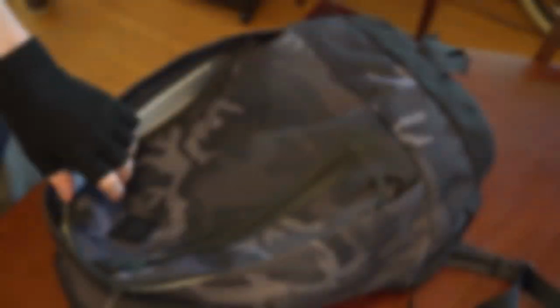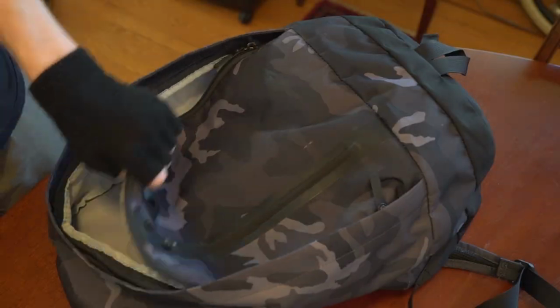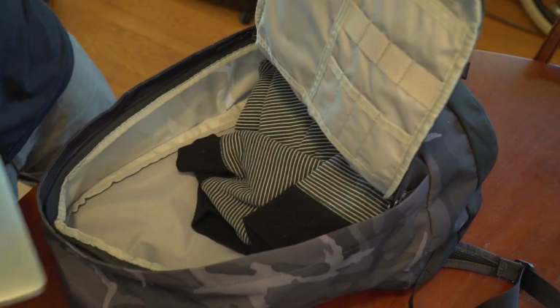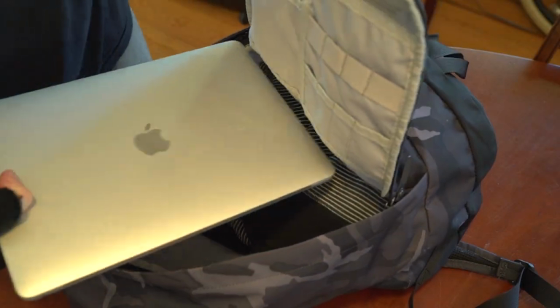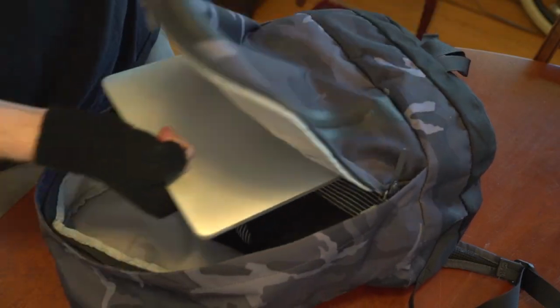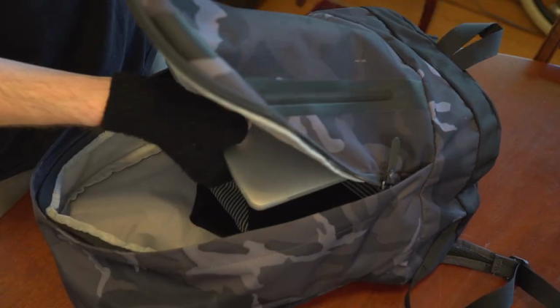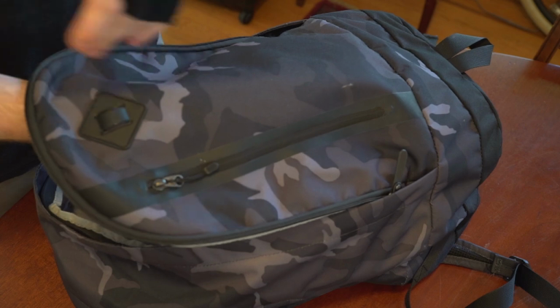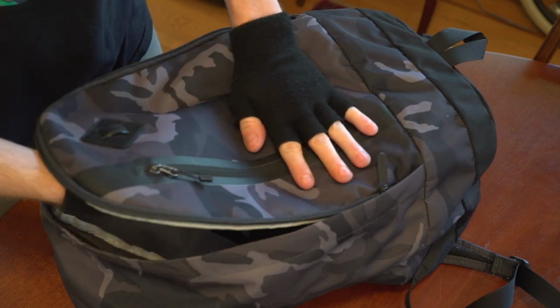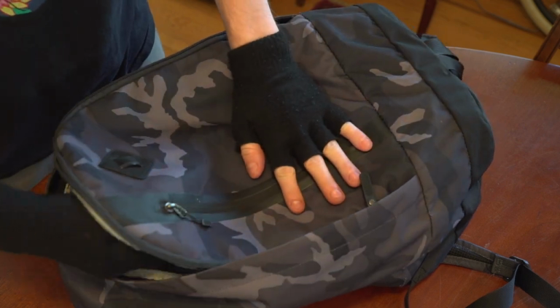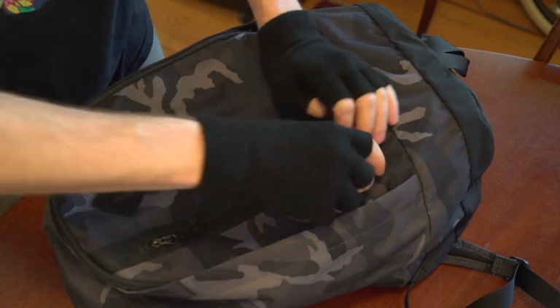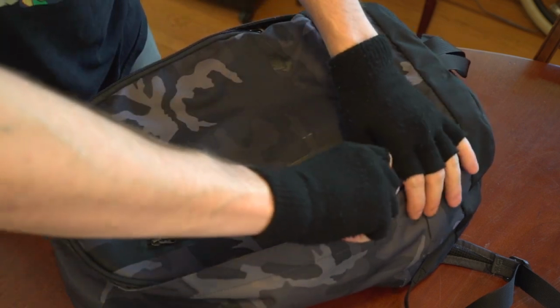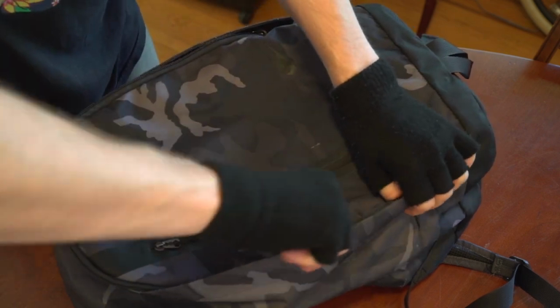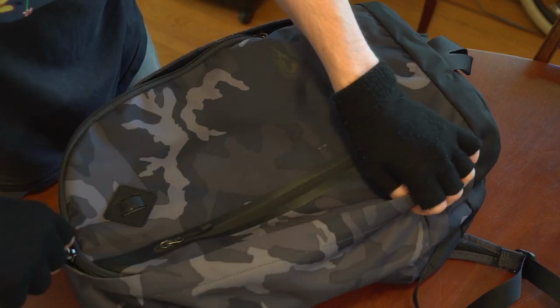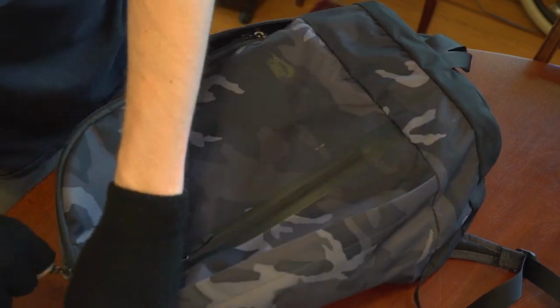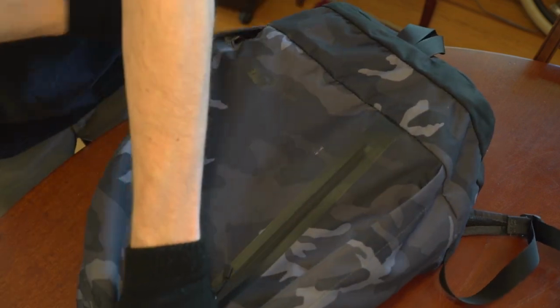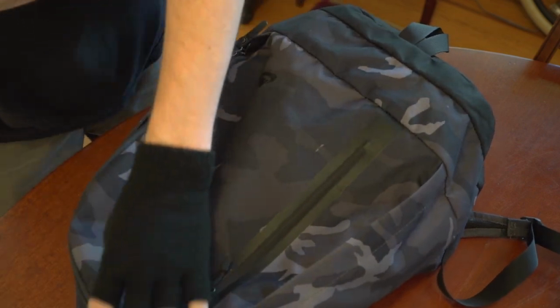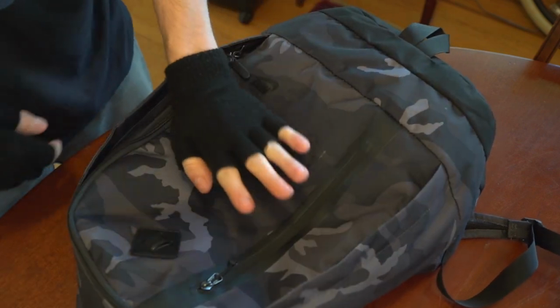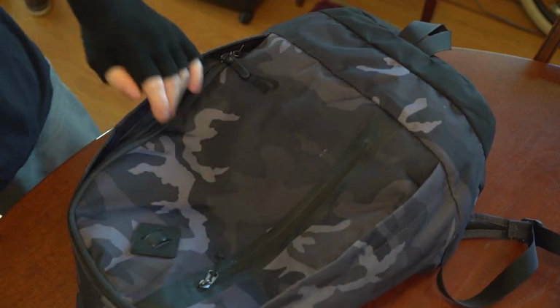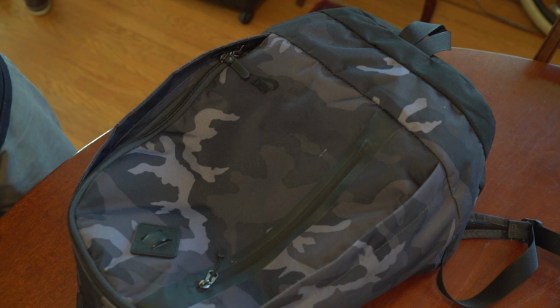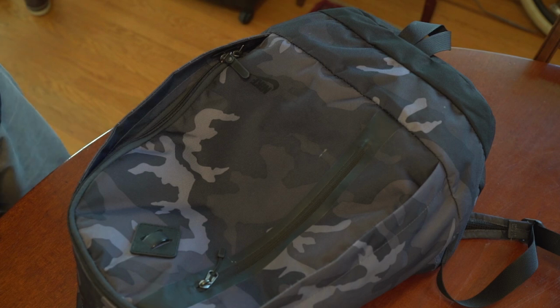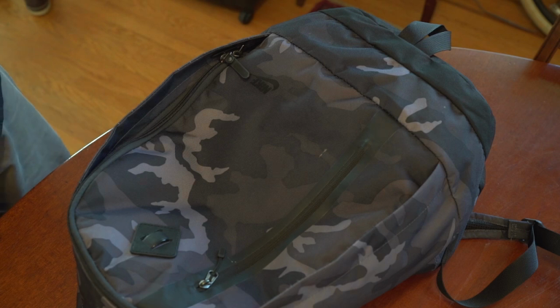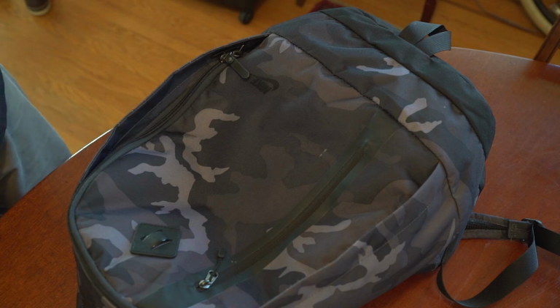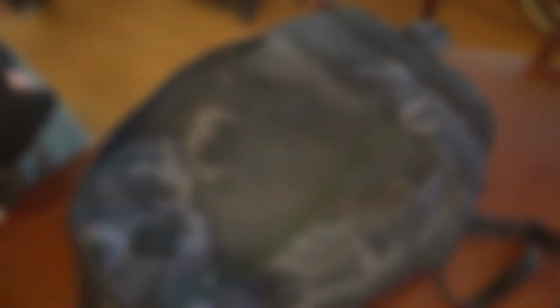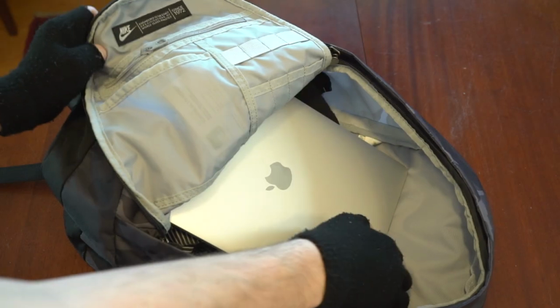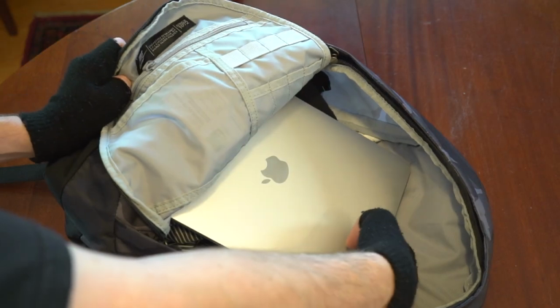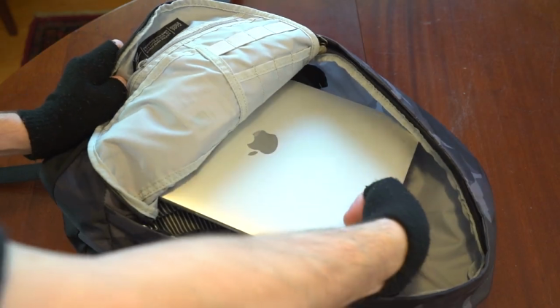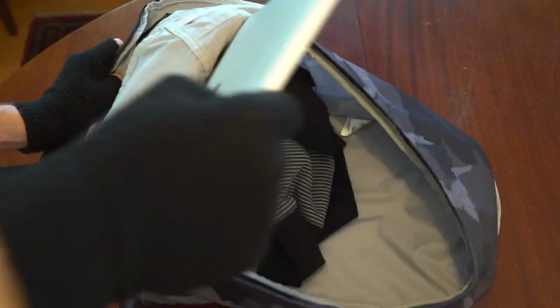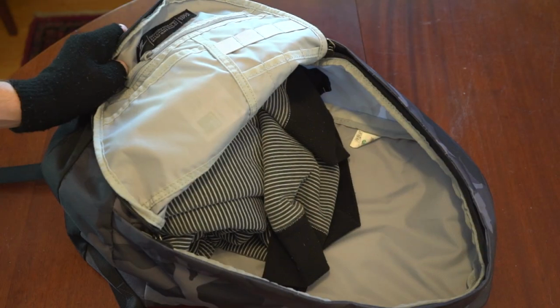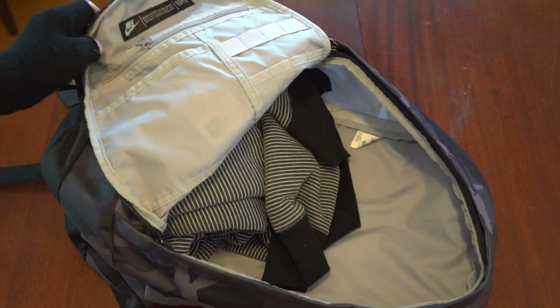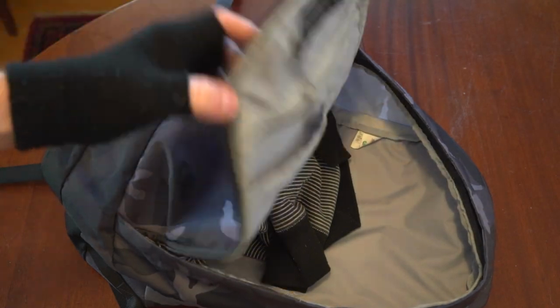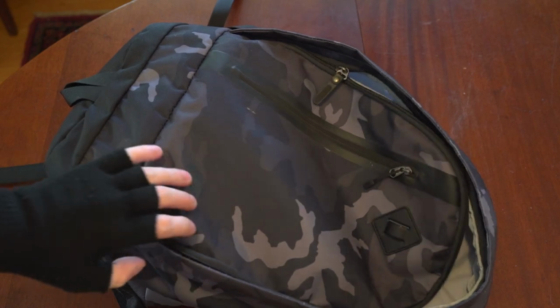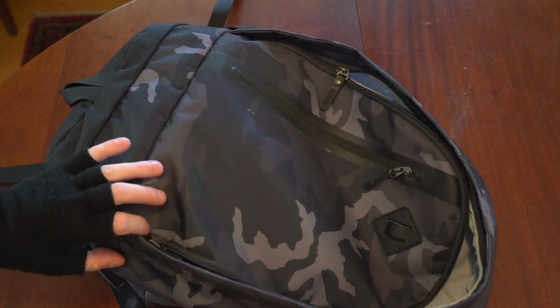Many people don't realize until the last minute that your laptop and various other electronics have to be scanned separately from the contents of your carry-on. So plan ahead and pack them at the top of your bag. That way, when you get to the line, you can just pop them out, put them on the conveyor, and move on through.